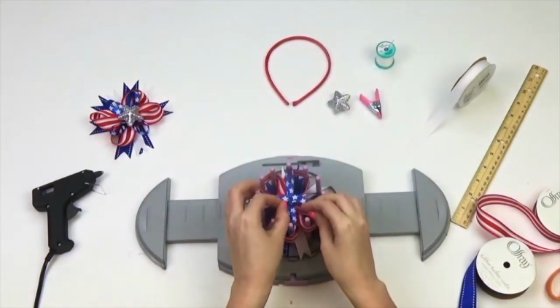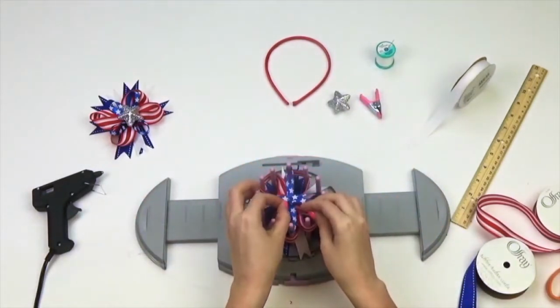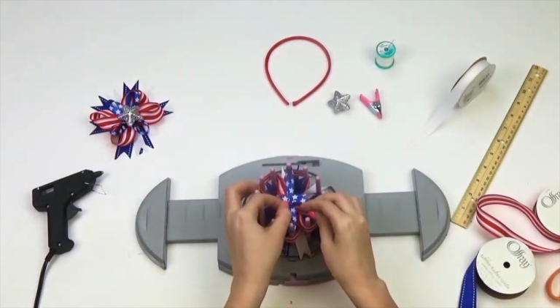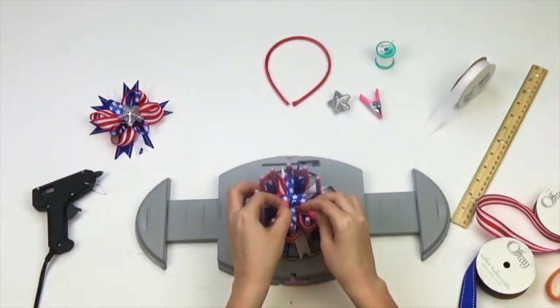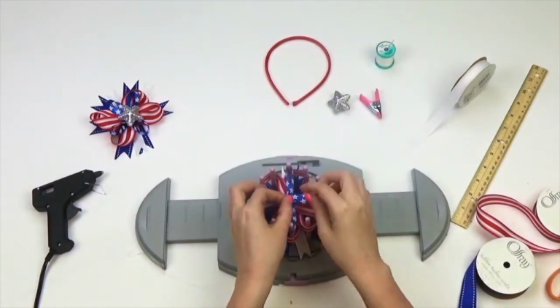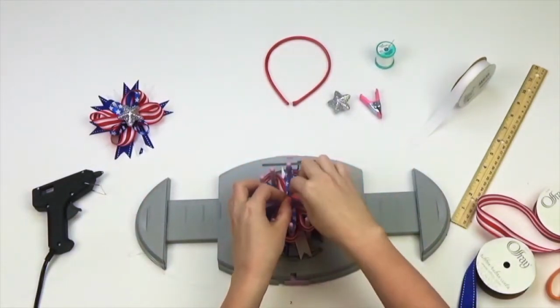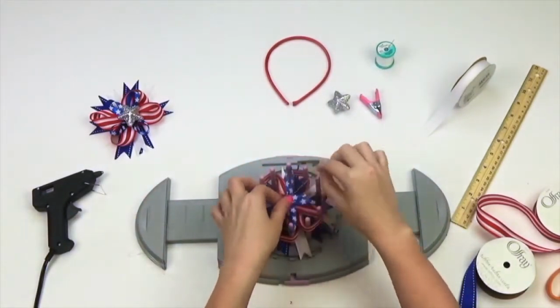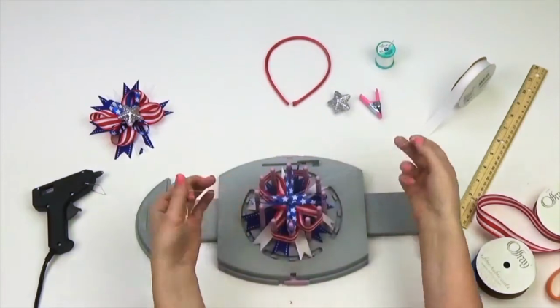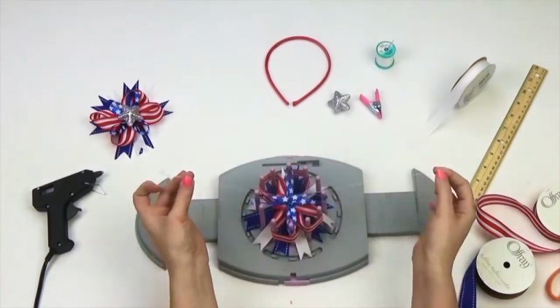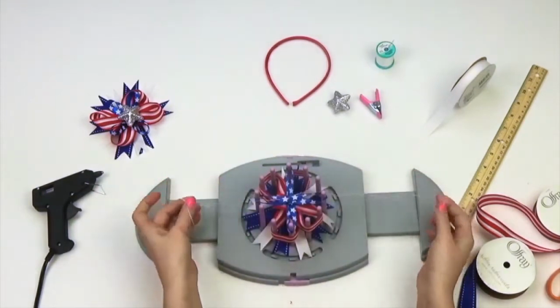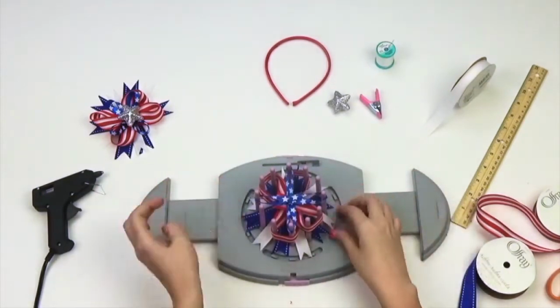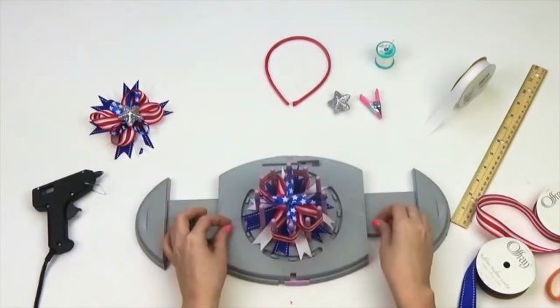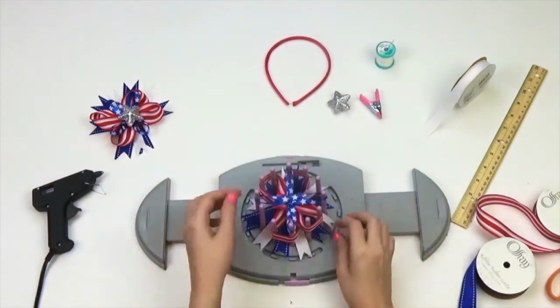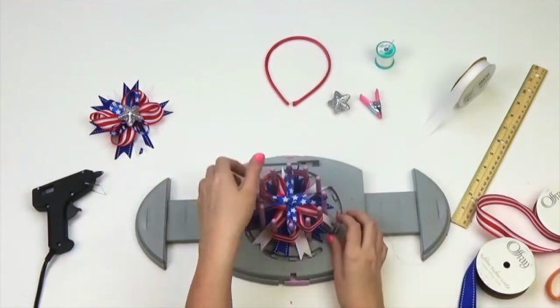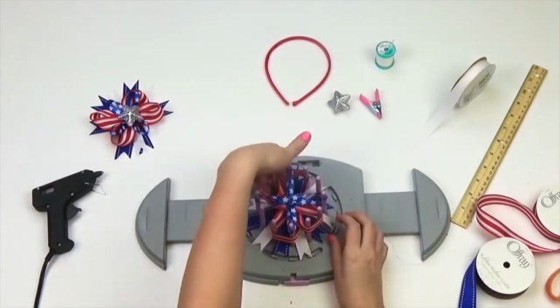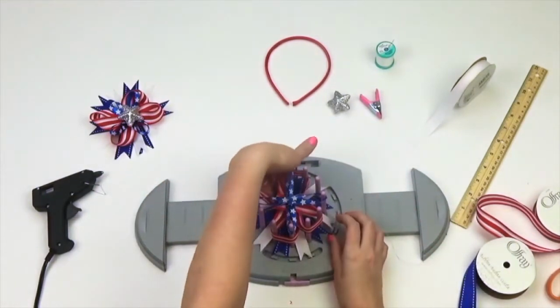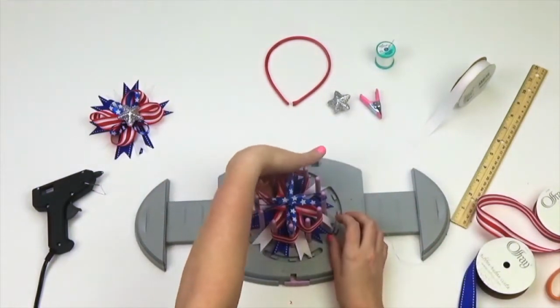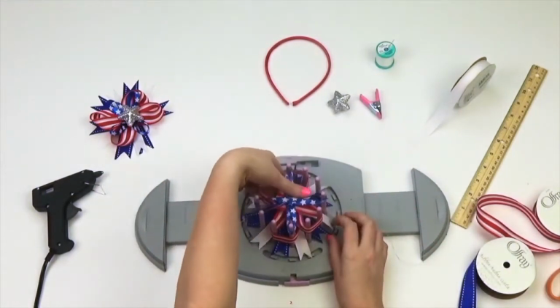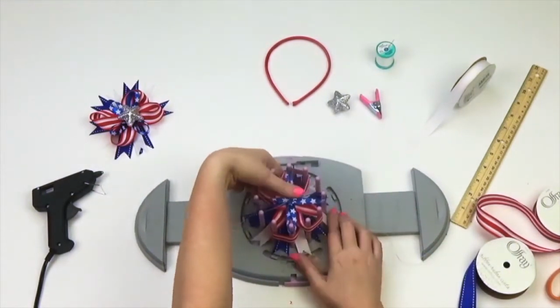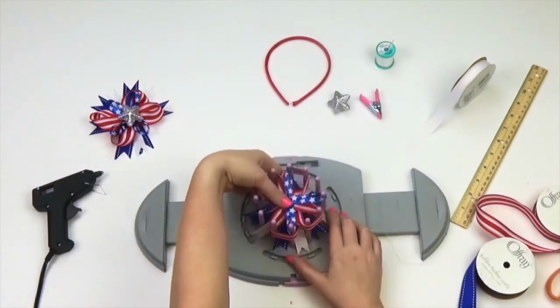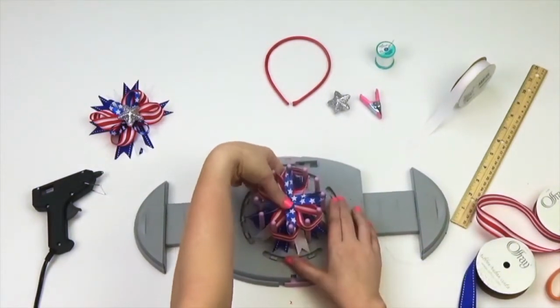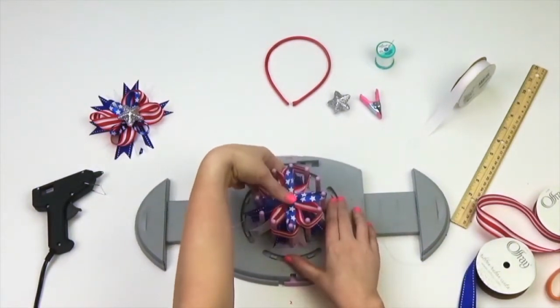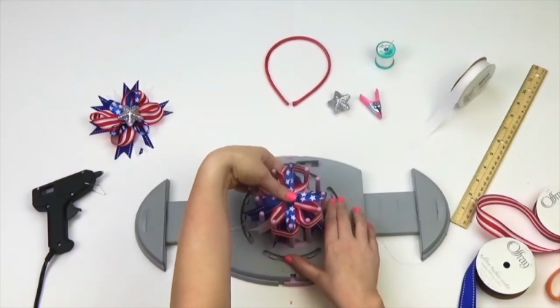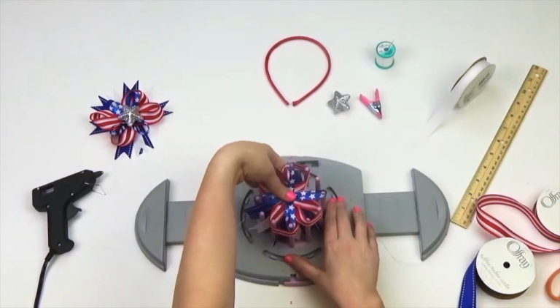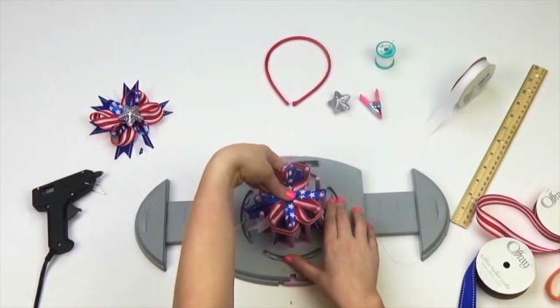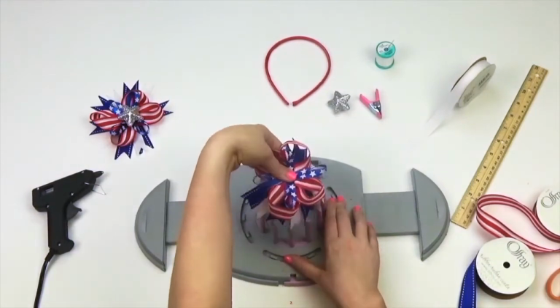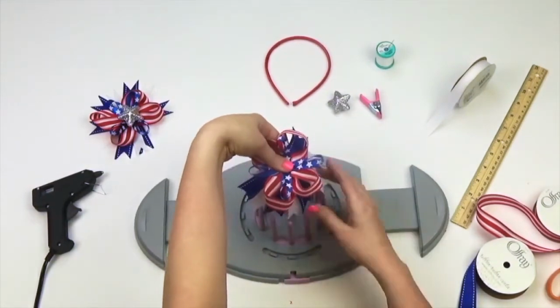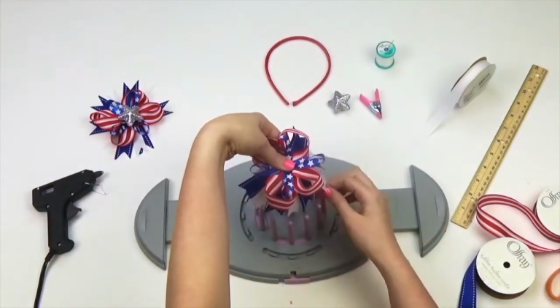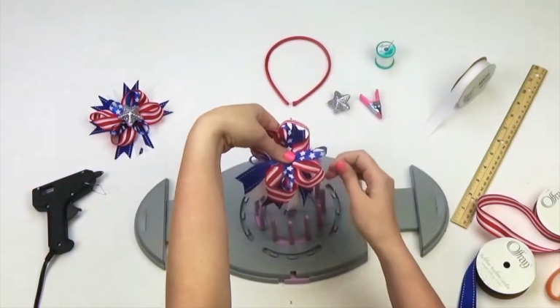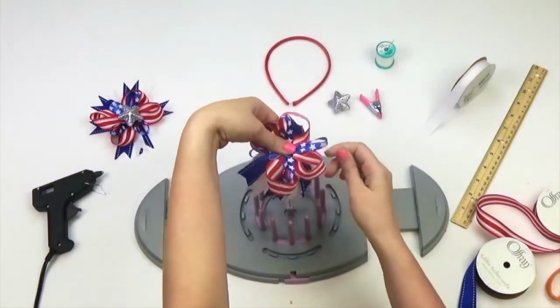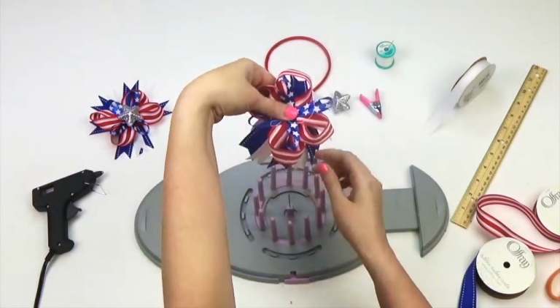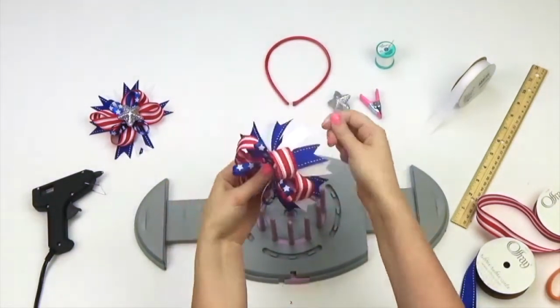Next, insert your thread through the needle. Gather your ribbon loops and pull upward. Pull excess thread out.